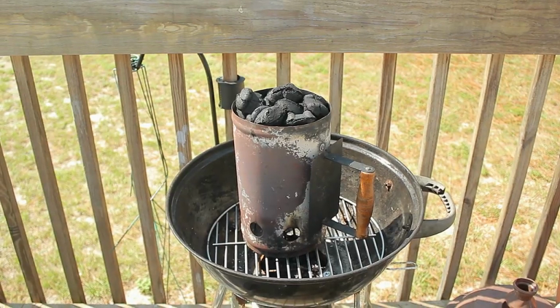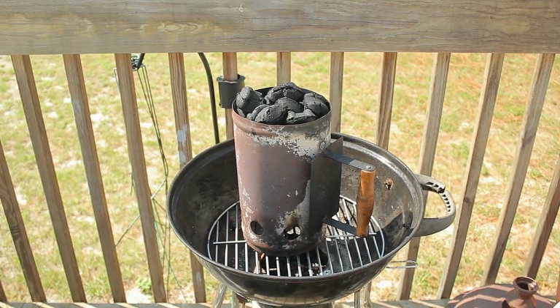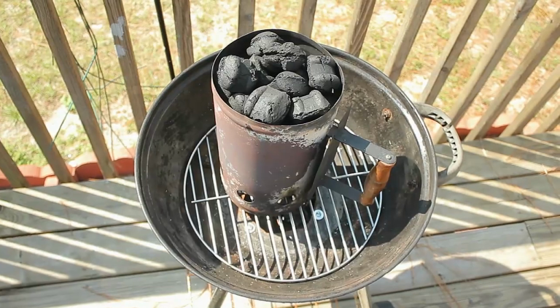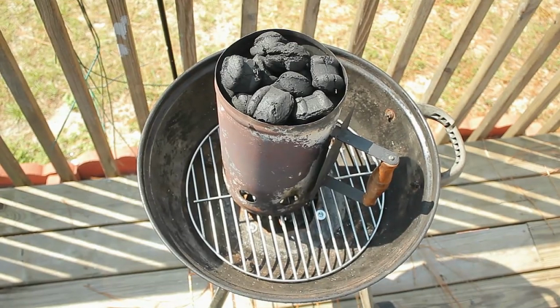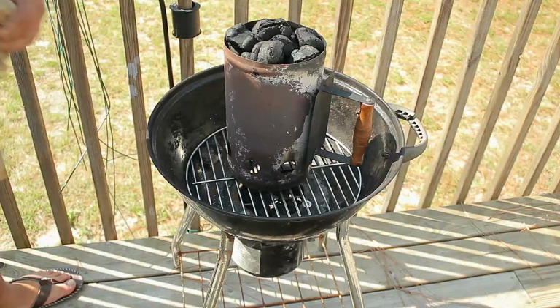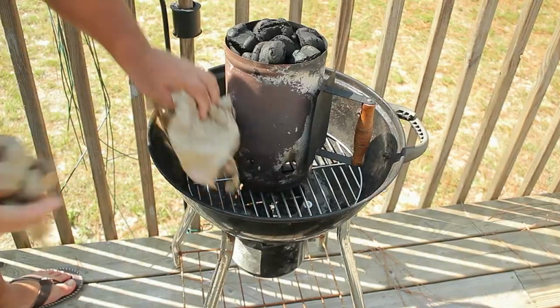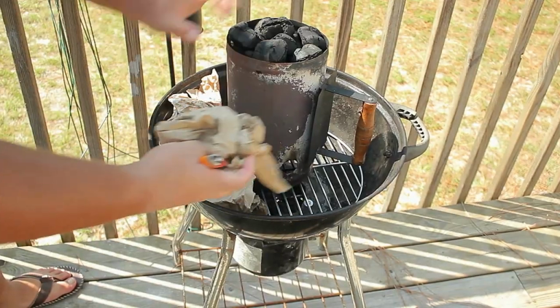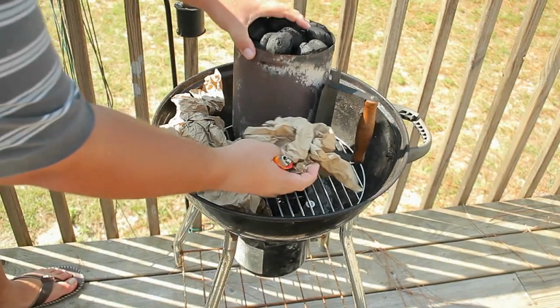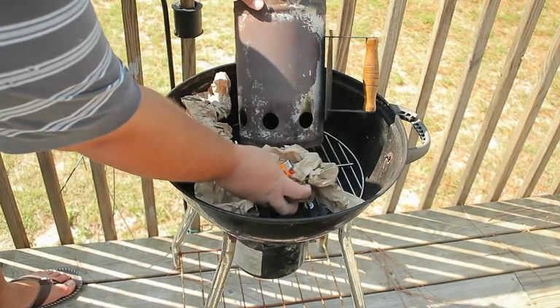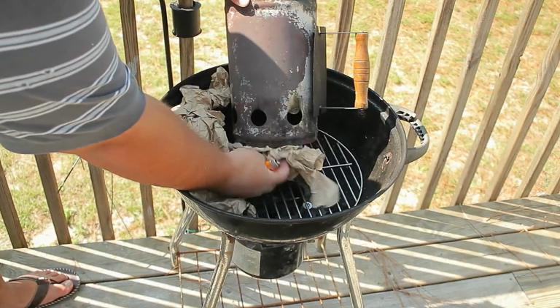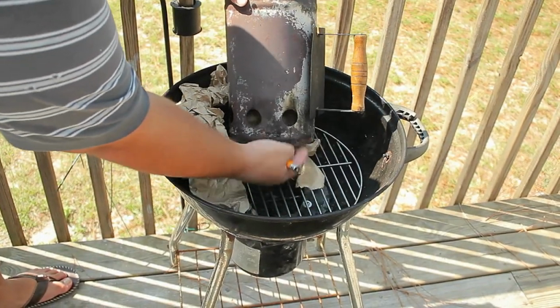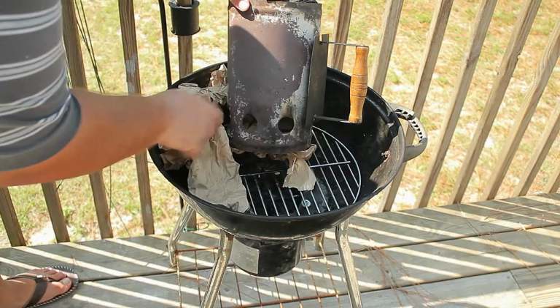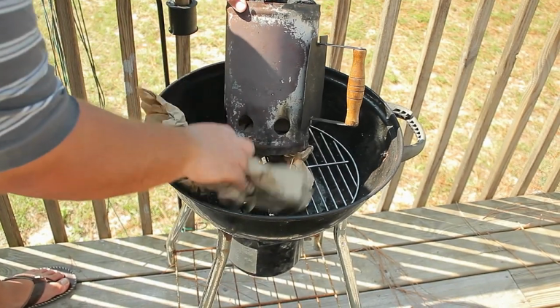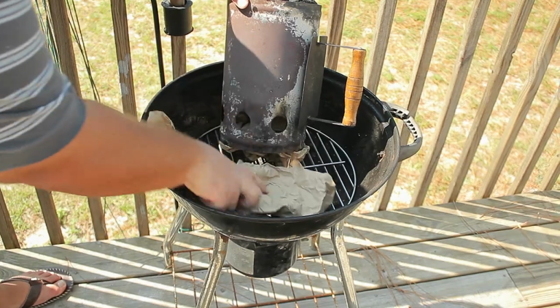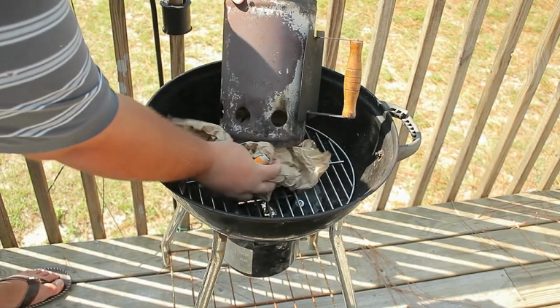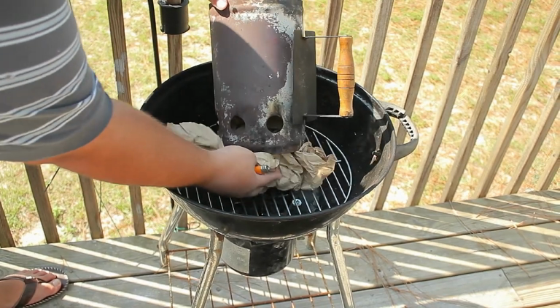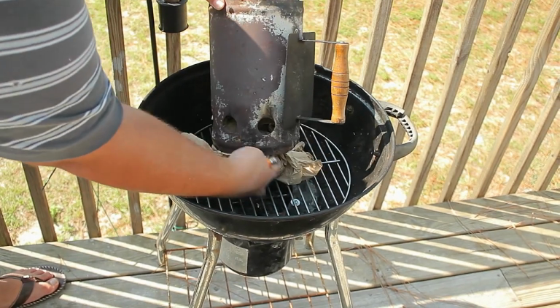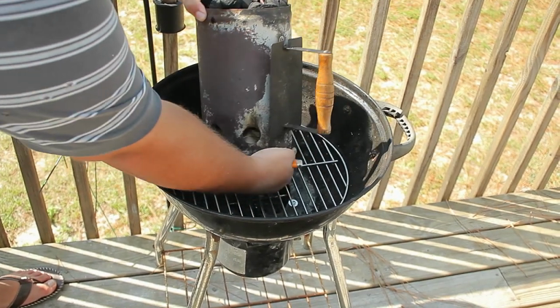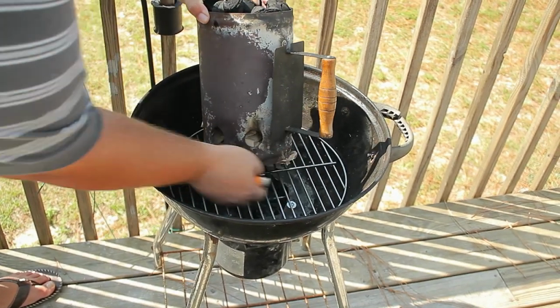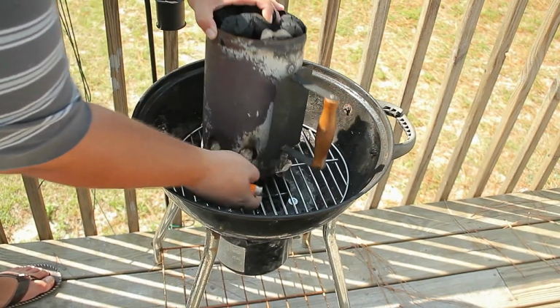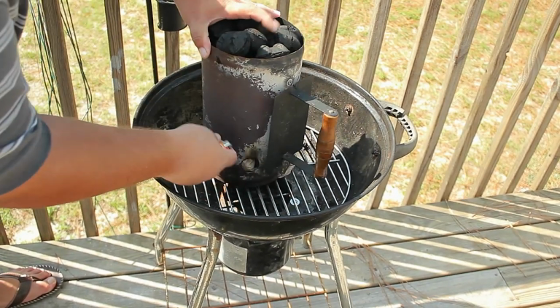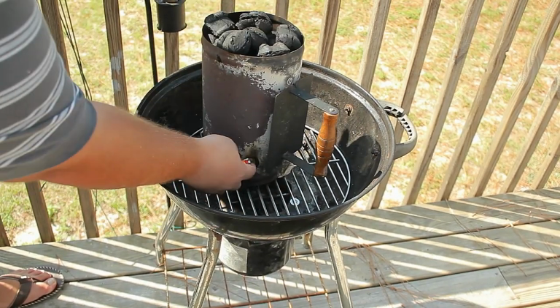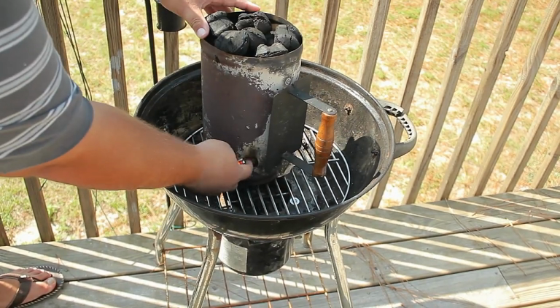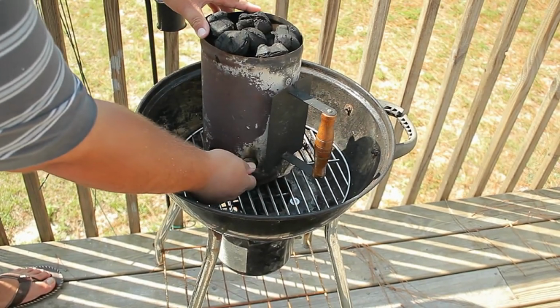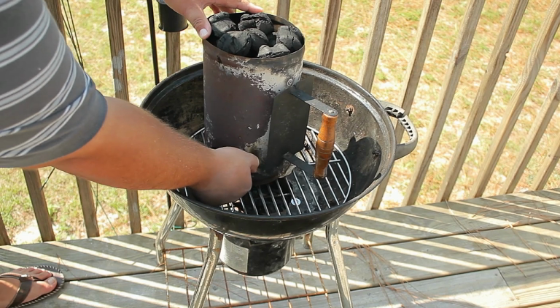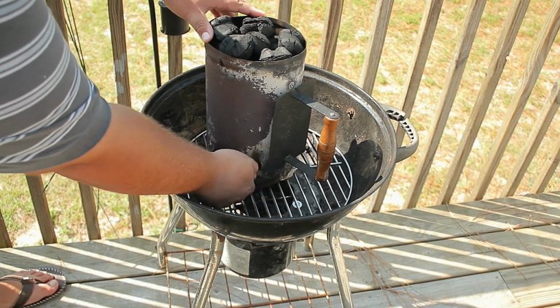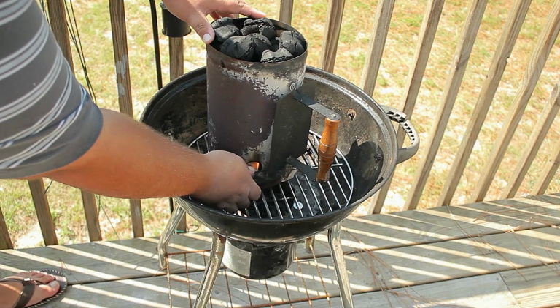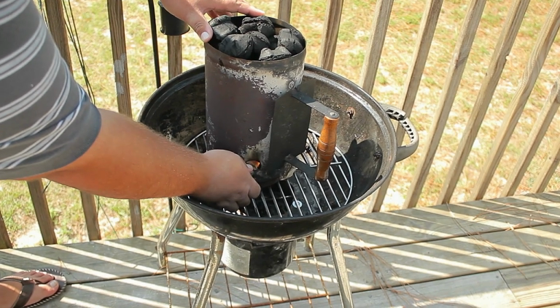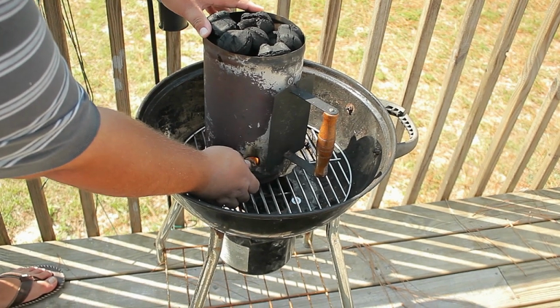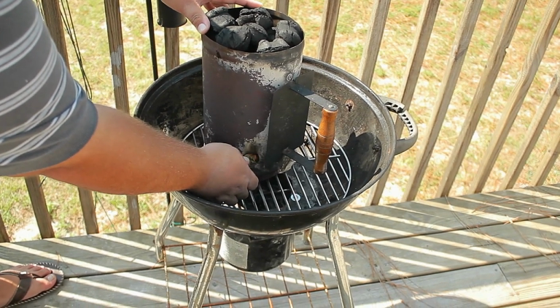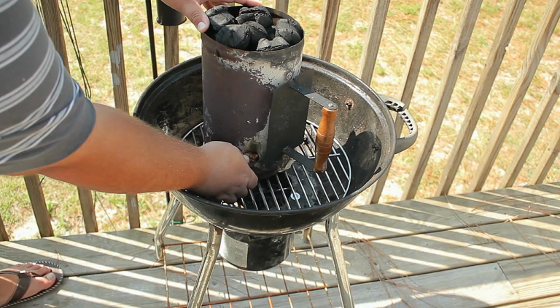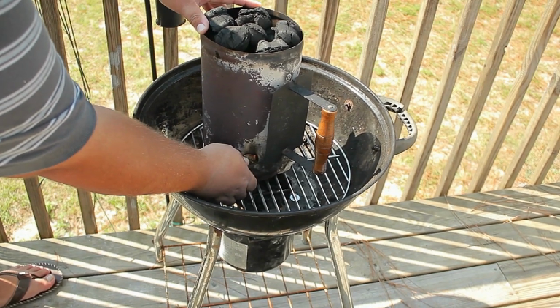Let's go ahead and turn on that charcoal. Get your chimney starter out, get your paper — leaves, newspaper, or paper towel — and let's light it on fire. Once you choose your desired method of burn, you want to light it in different places so you get an even burn.